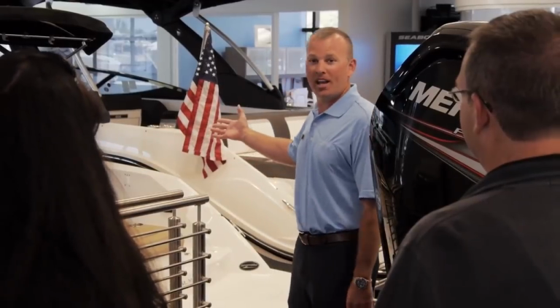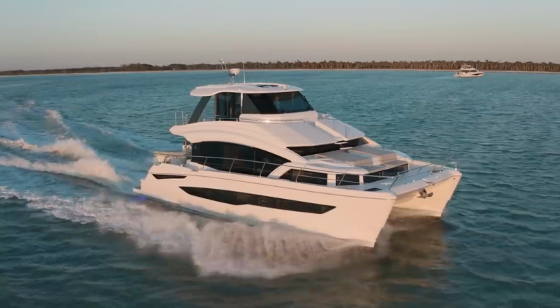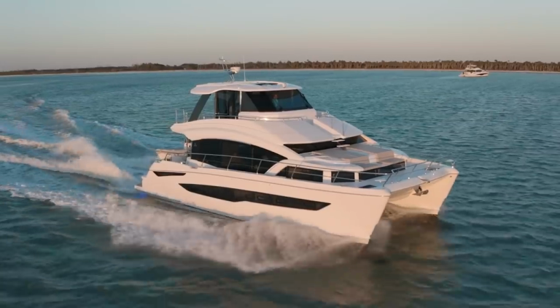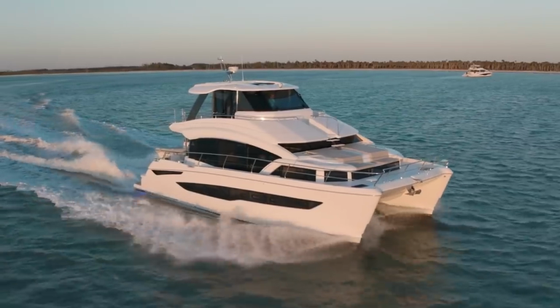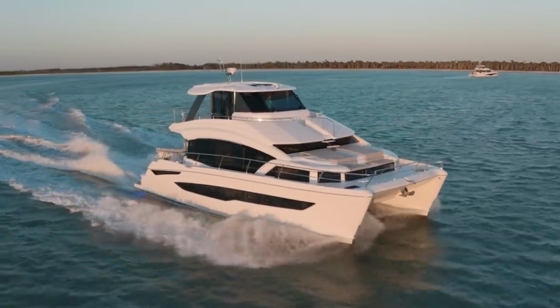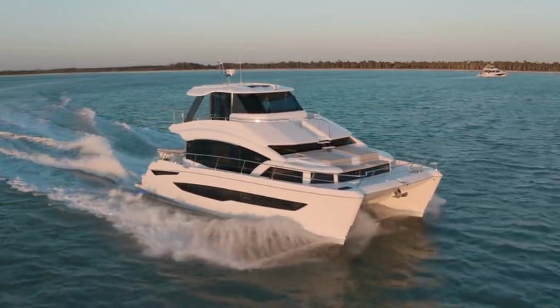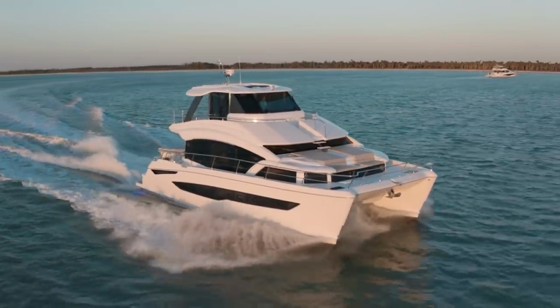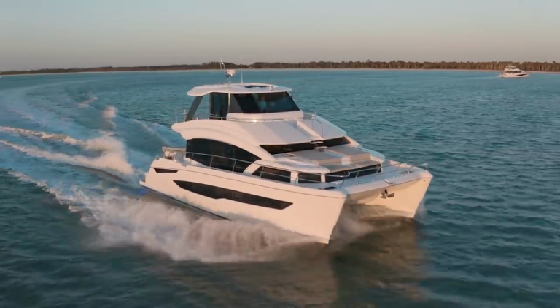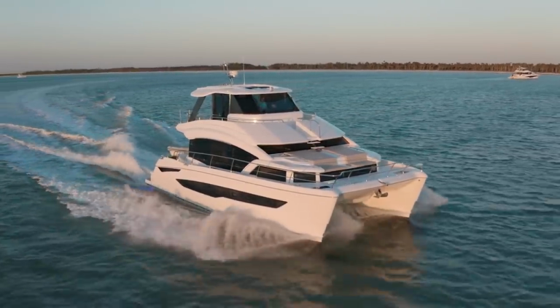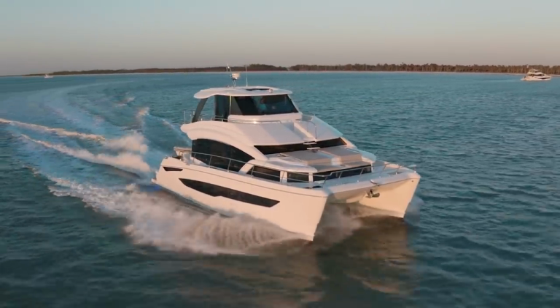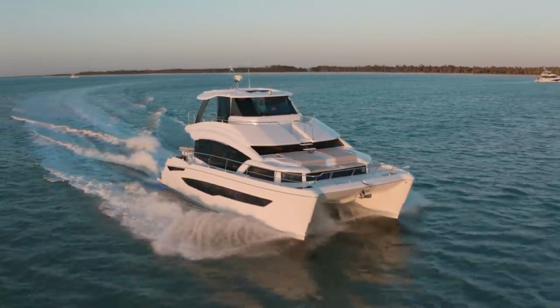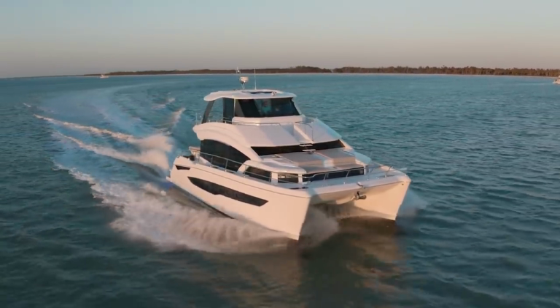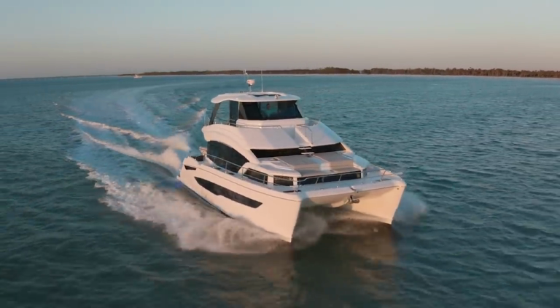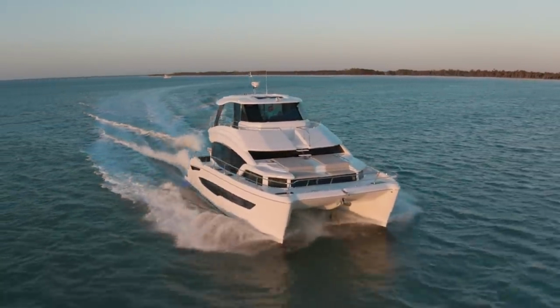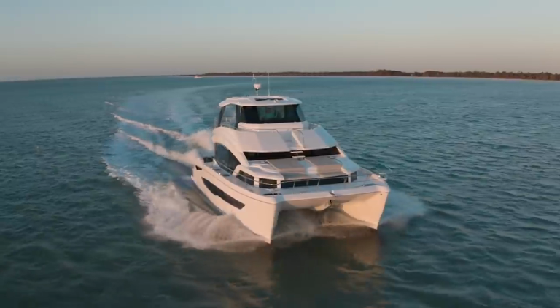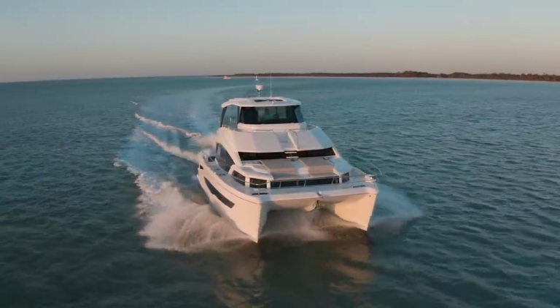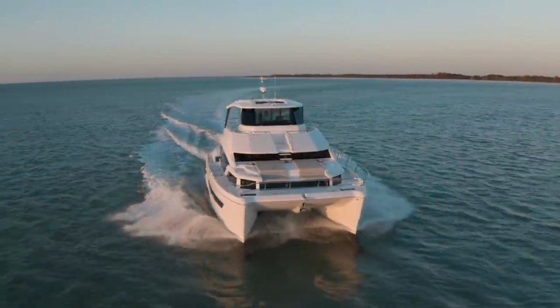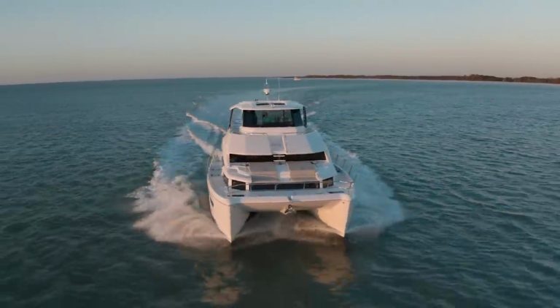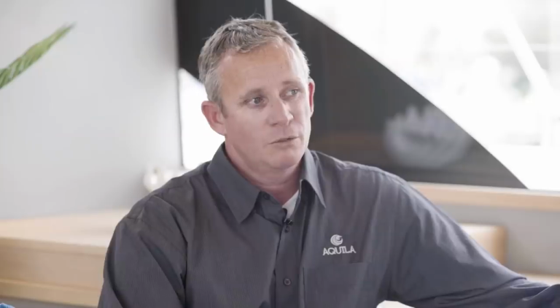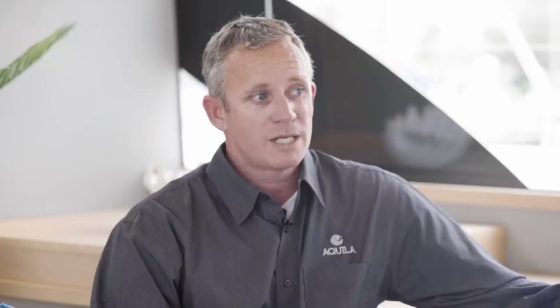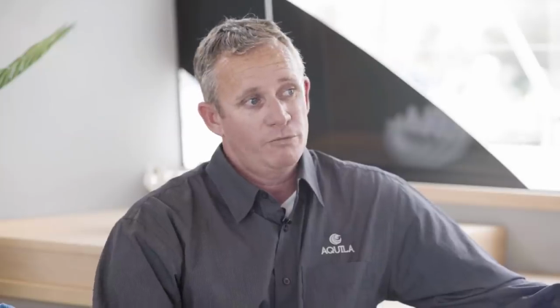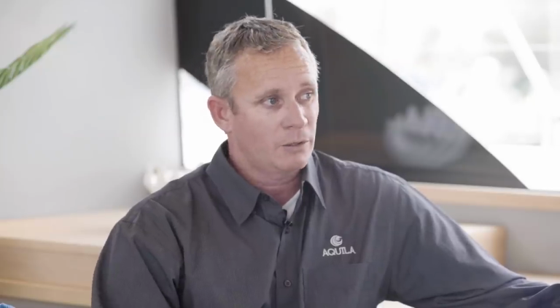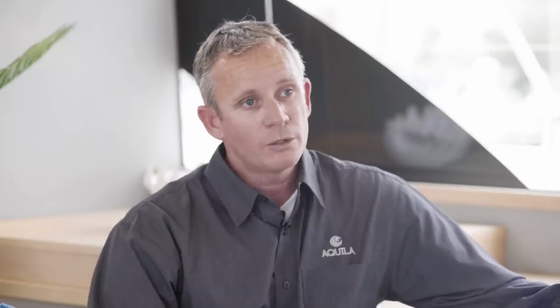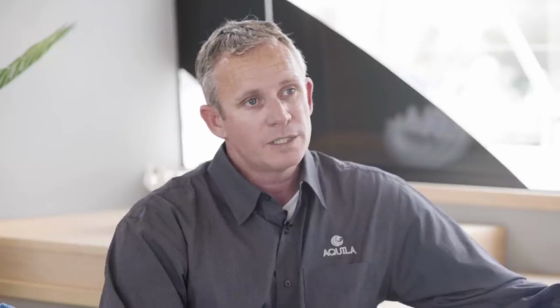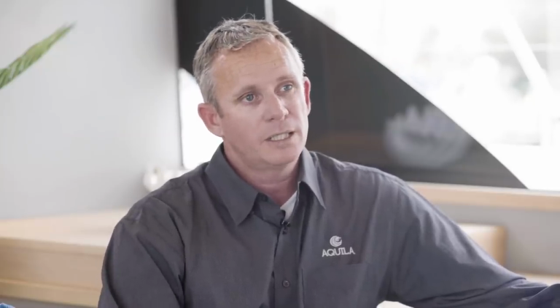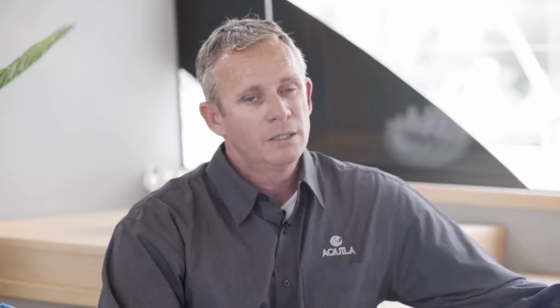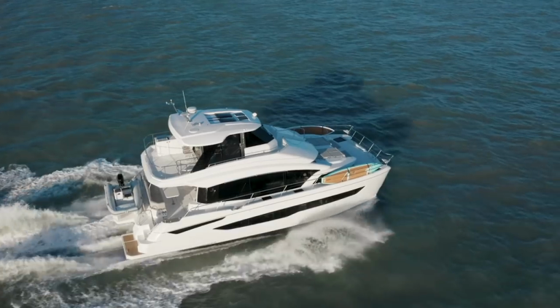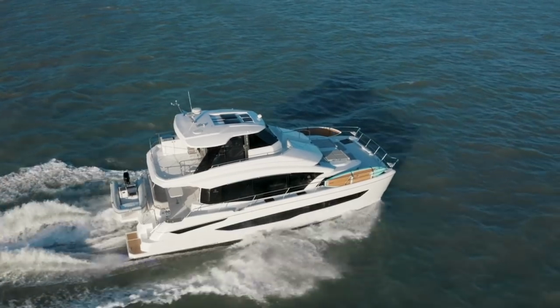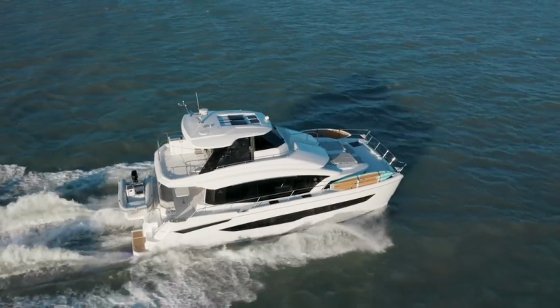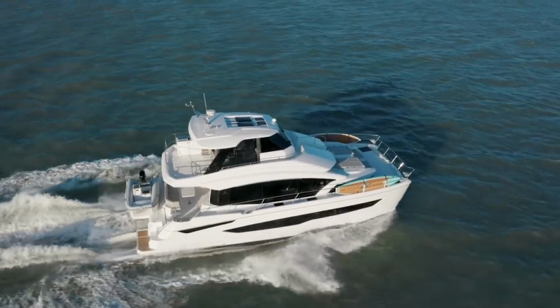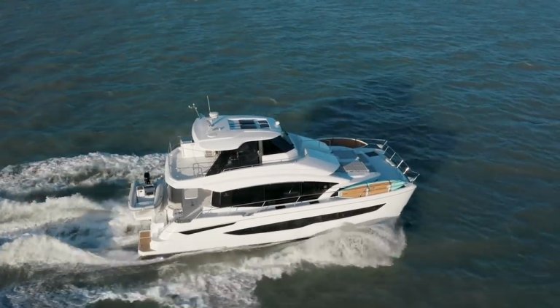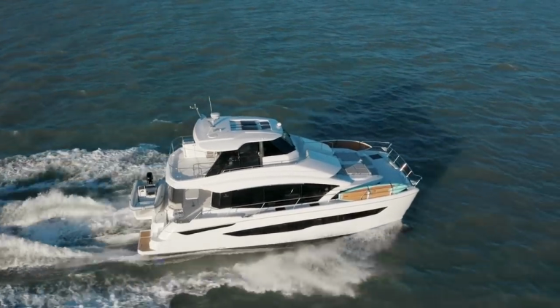We have various design teams that we work with throughout the world and we've made sure that they really work on the lines of the boat. So for example, if you're out on the water and you see an Aquila, you know that's an Aquila right away as soon as you see it.